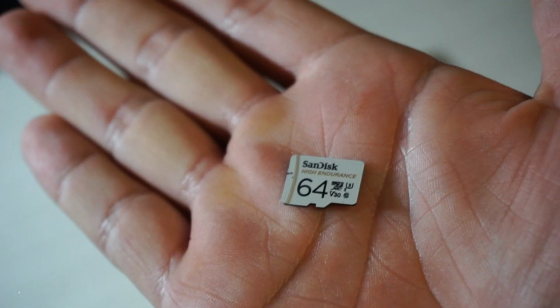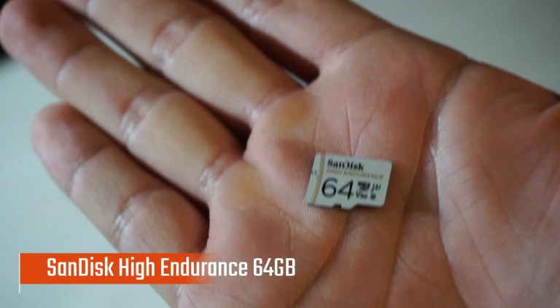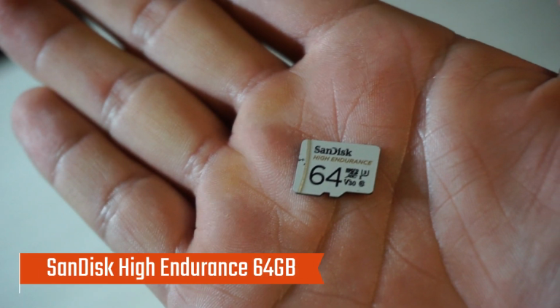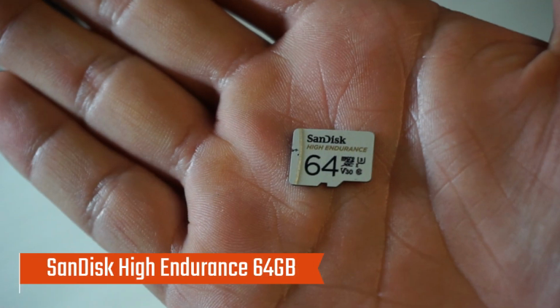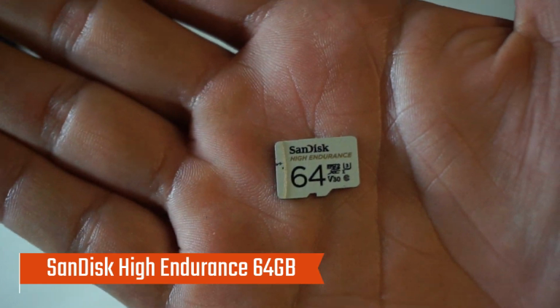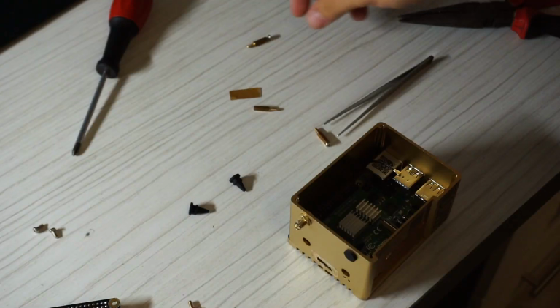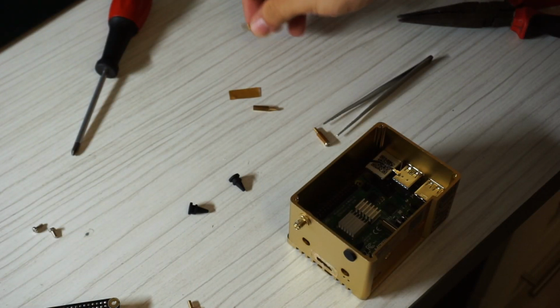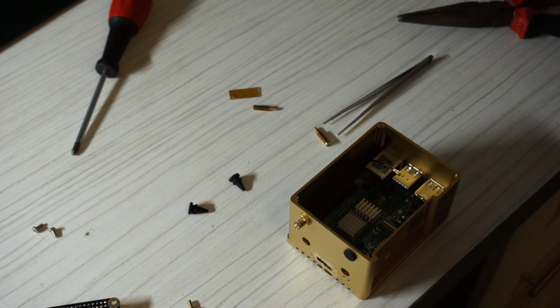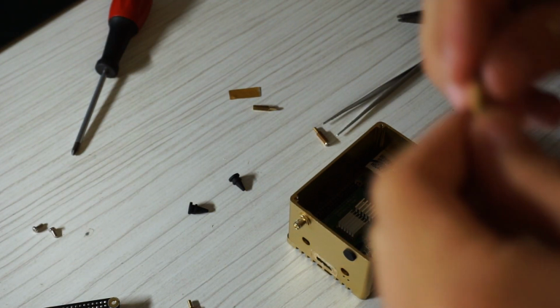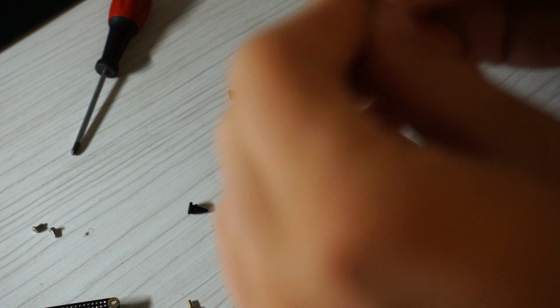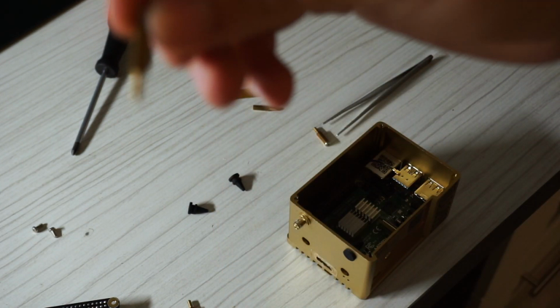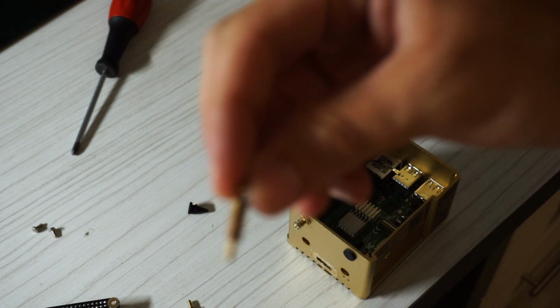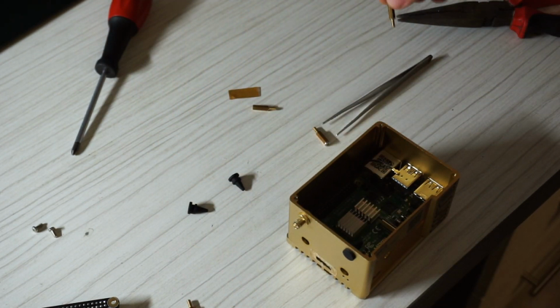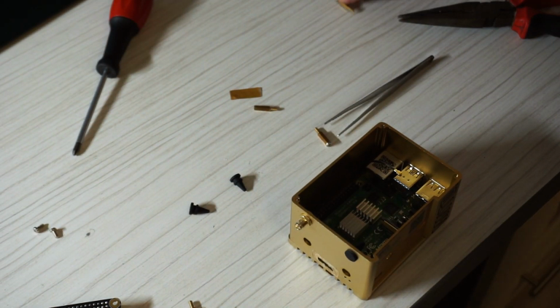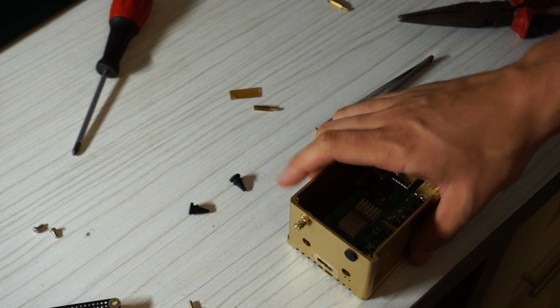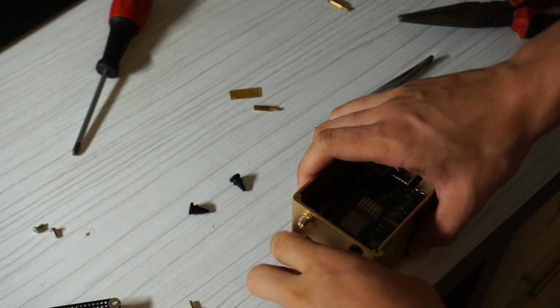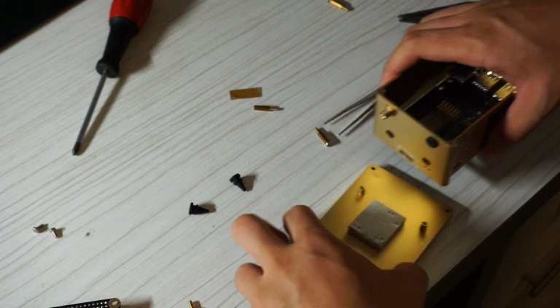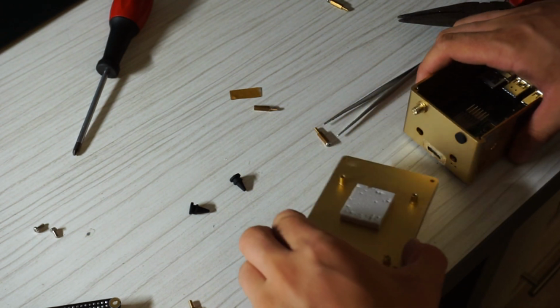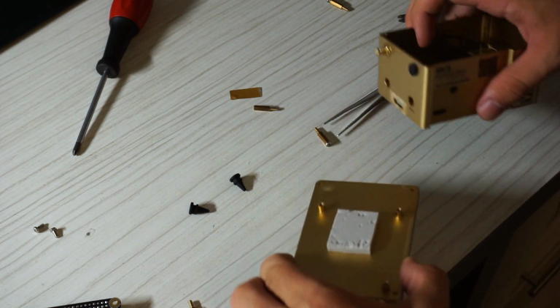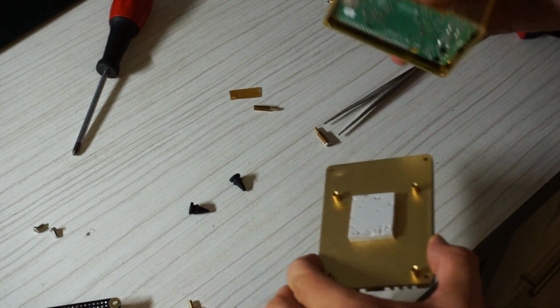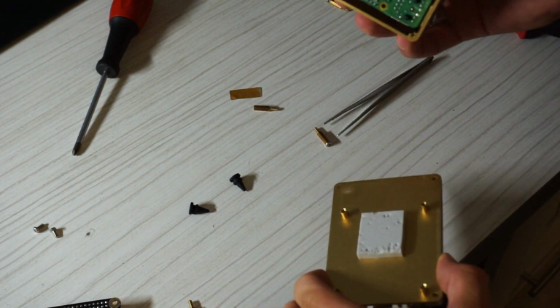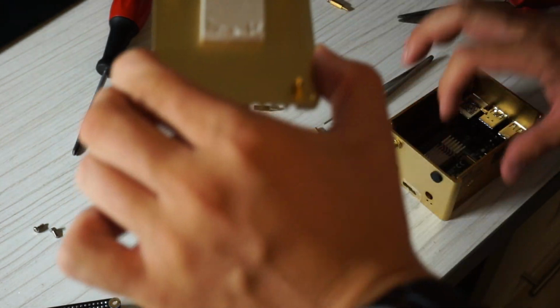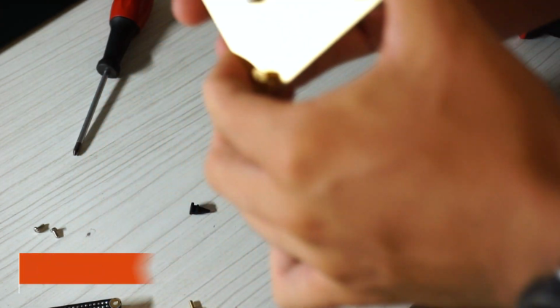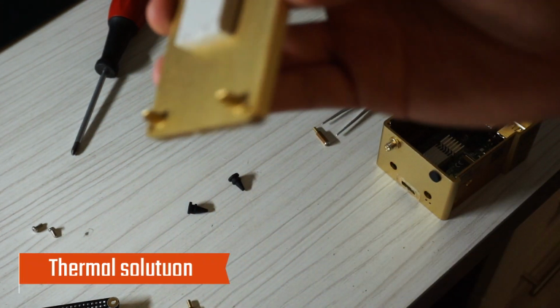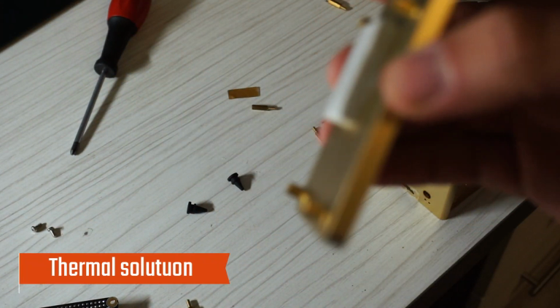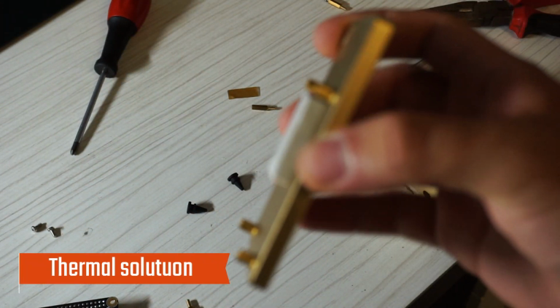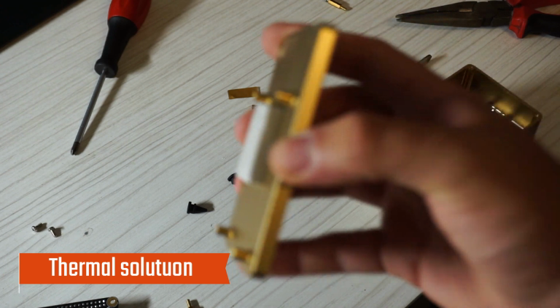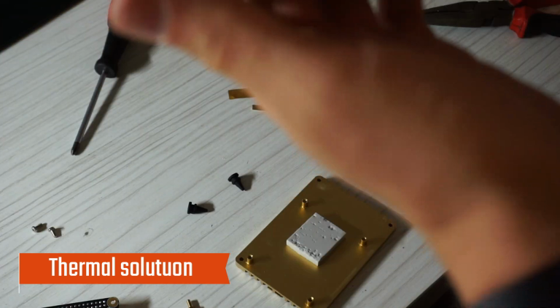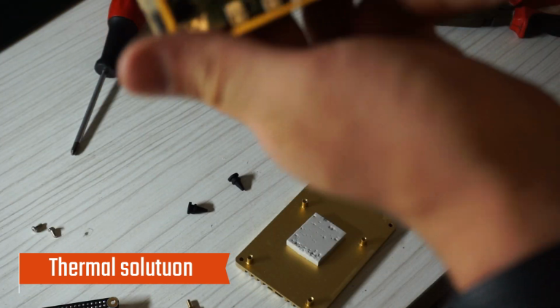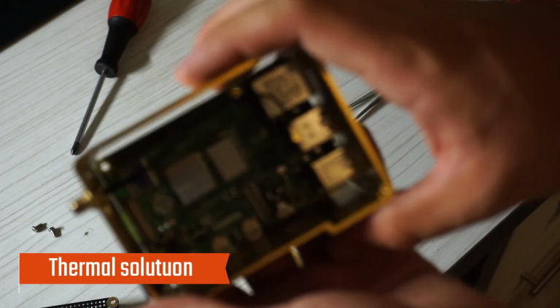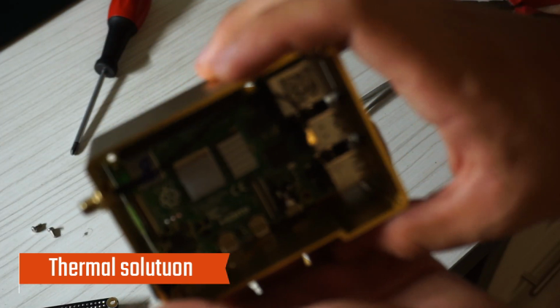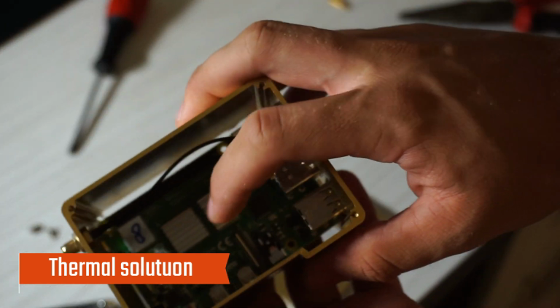This is the SD card that's in it. I've managed to pull out these standoffs — it's a bit tricky but it came off — and below they put this very thick thermopad underneath the processor and RAM of the Raspberry Pi.